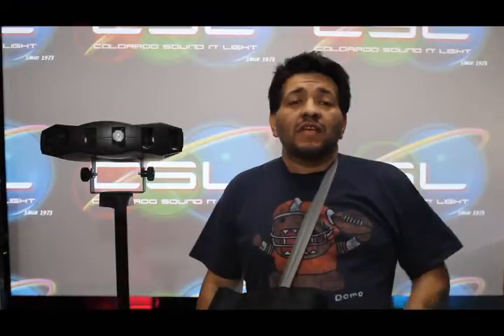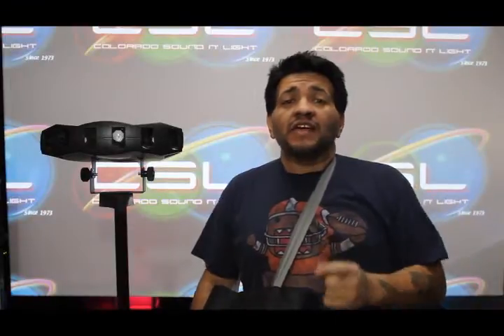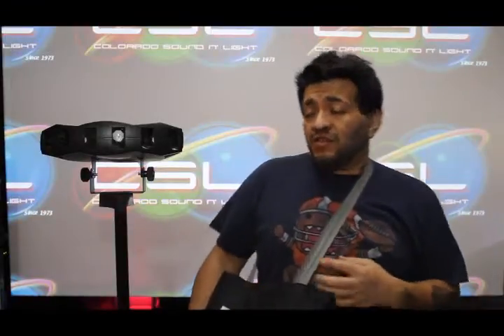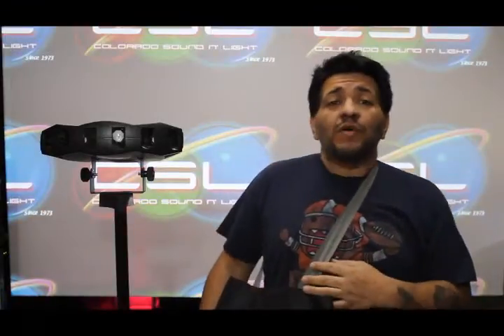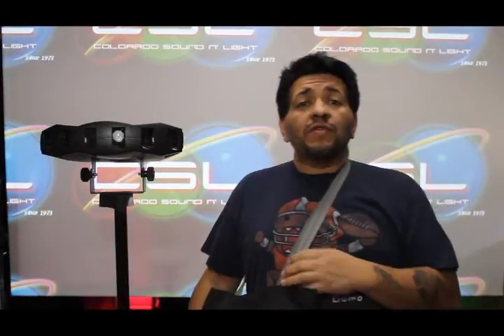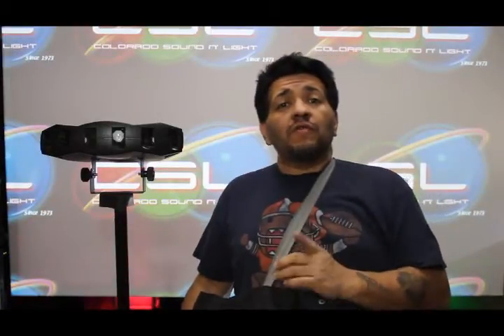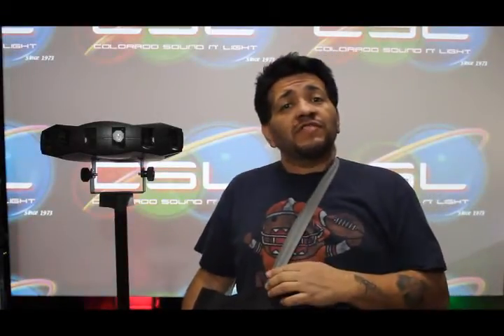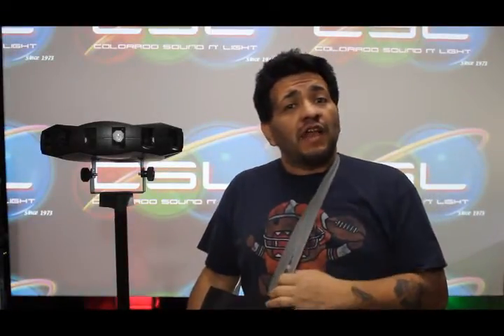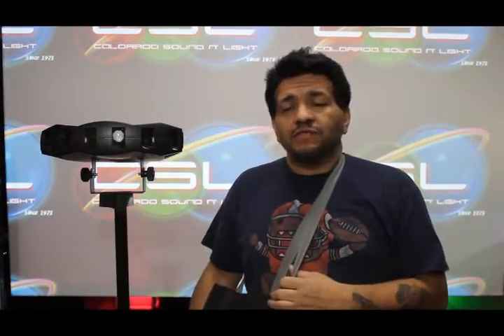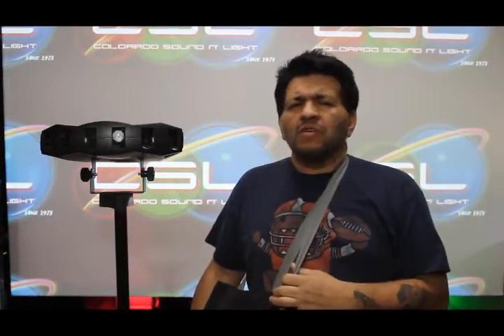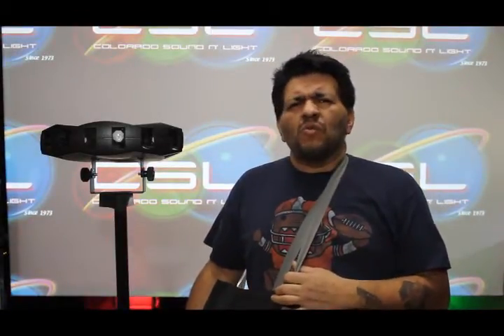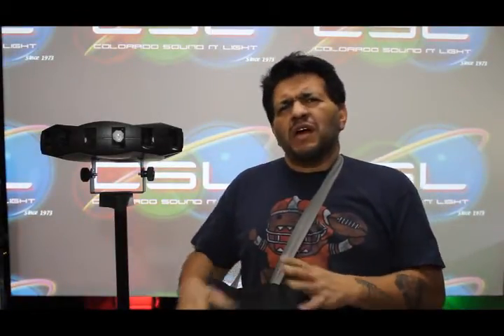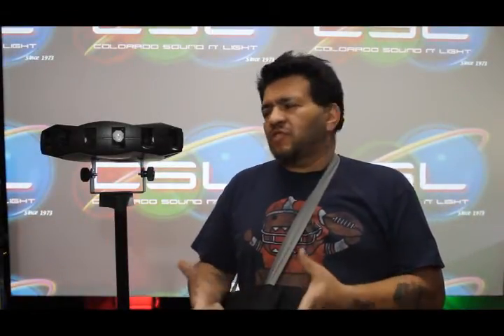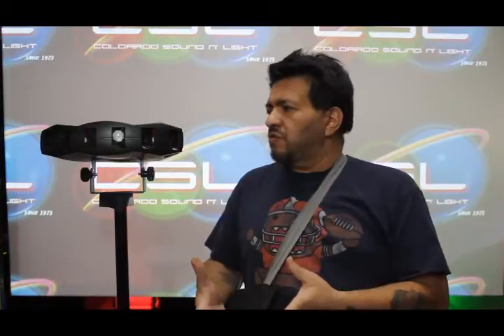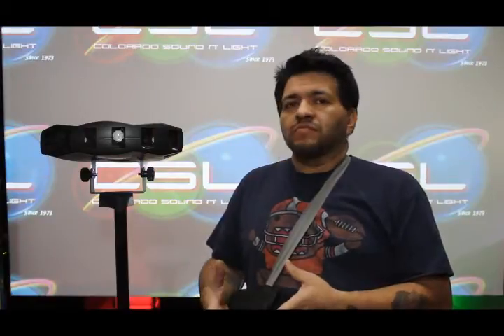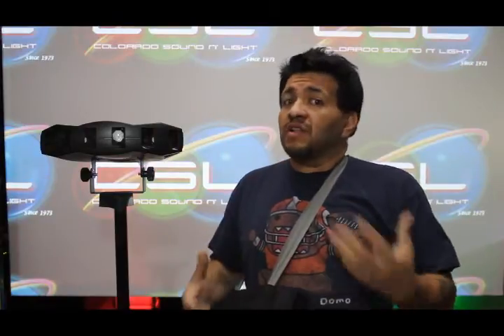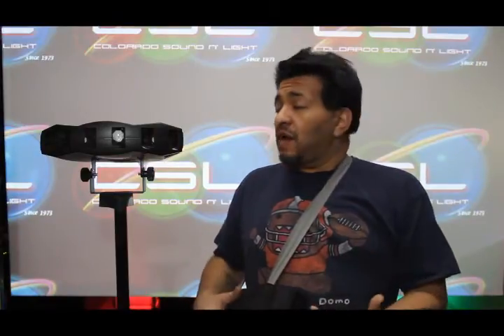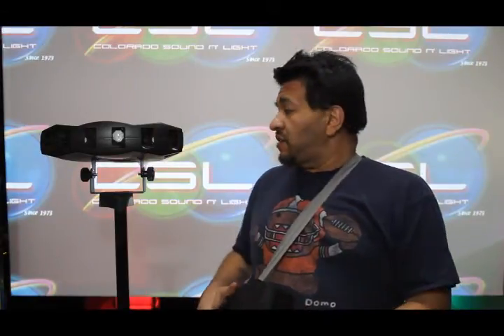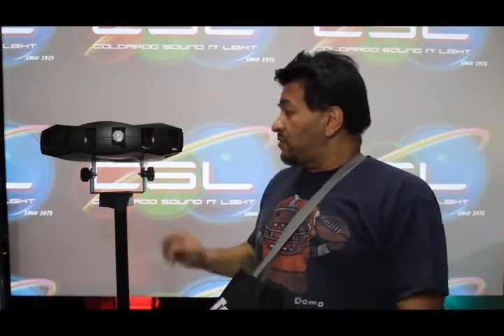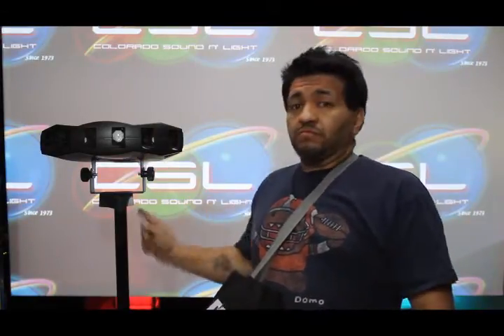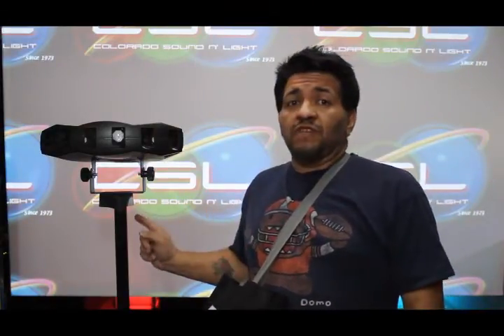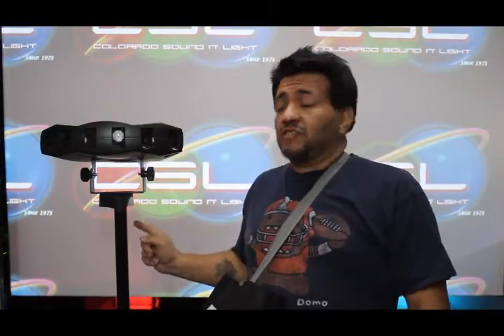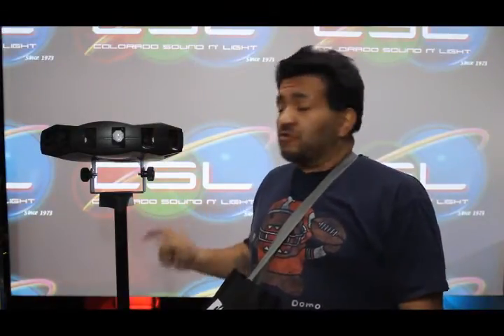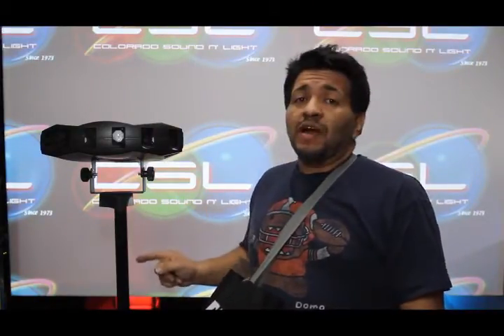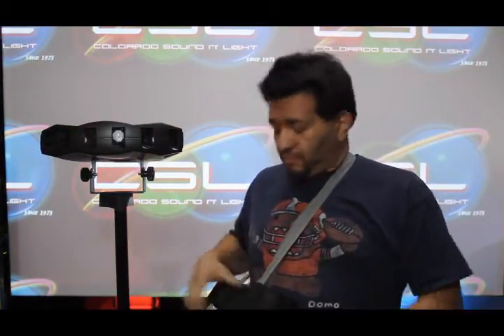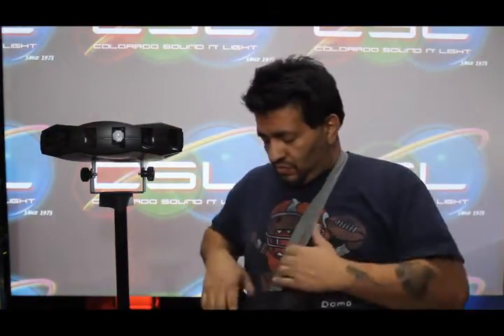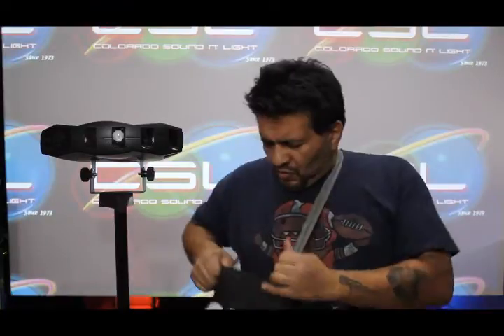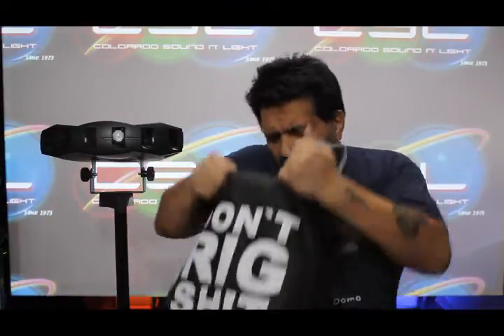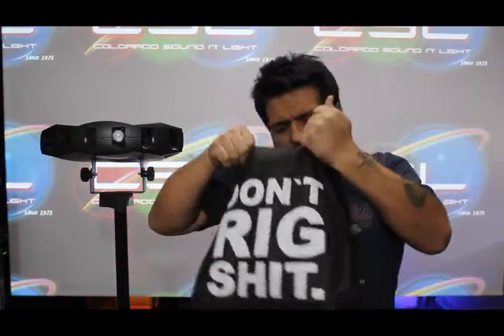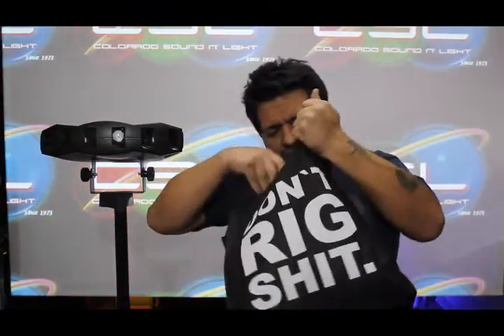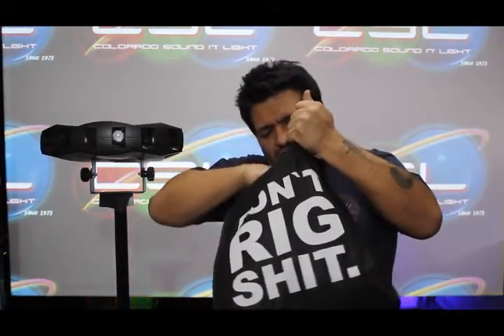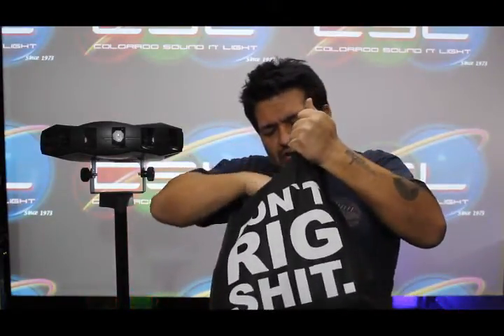Hey guys, how's it going? Bert here with Colorado Sound and Light. When it comes to a clever way to mount fixtures onto a tripod, we've got different methods of doing it.